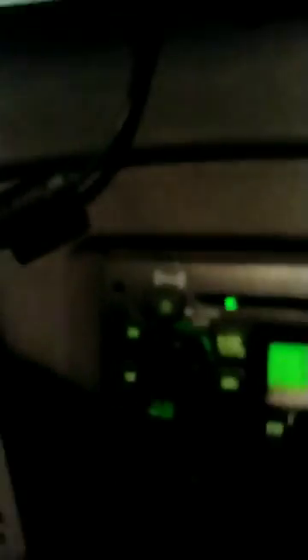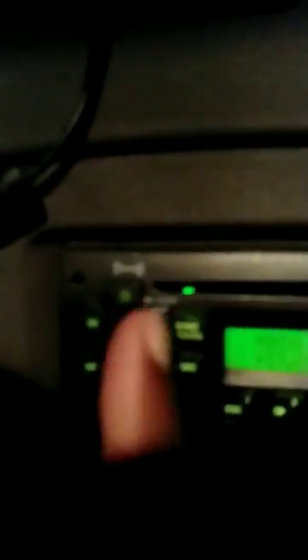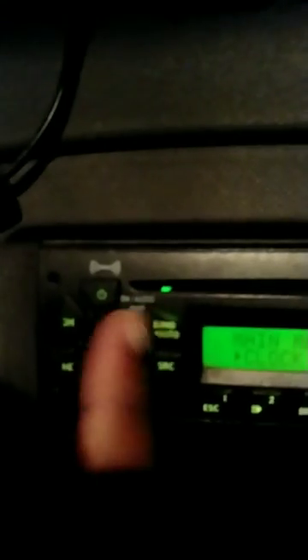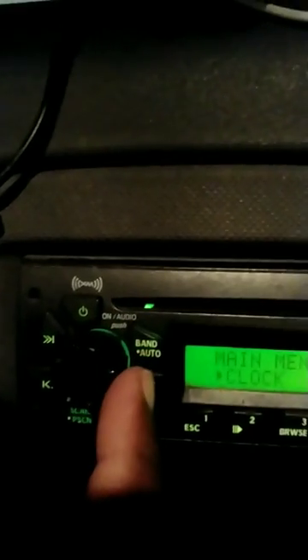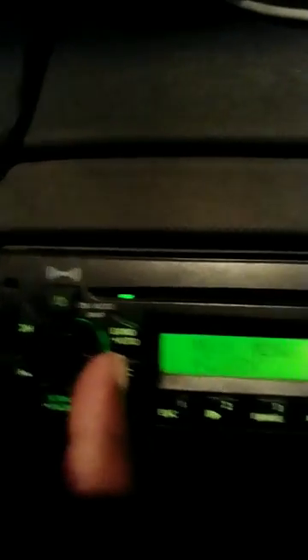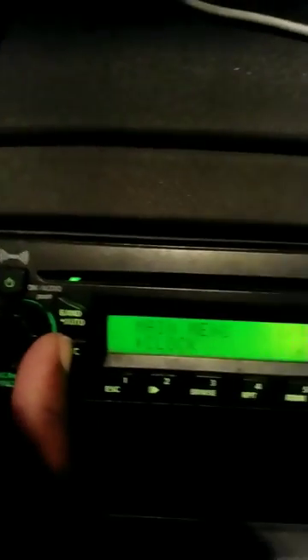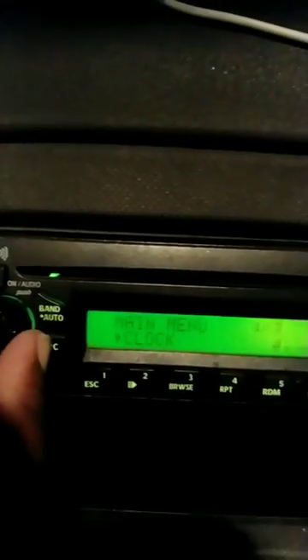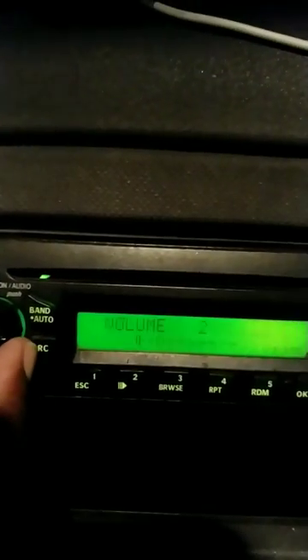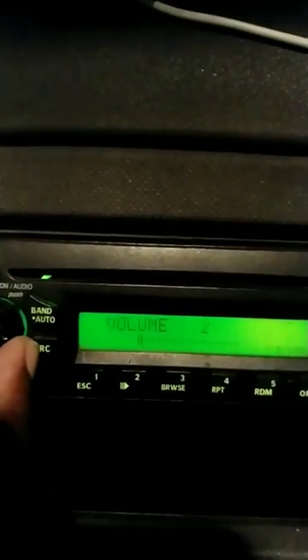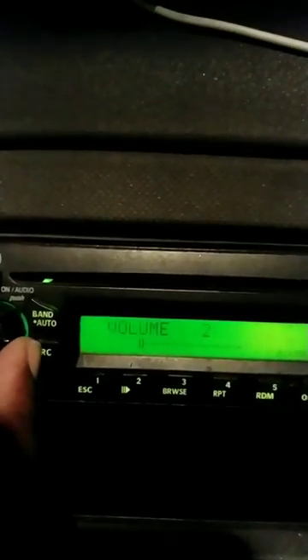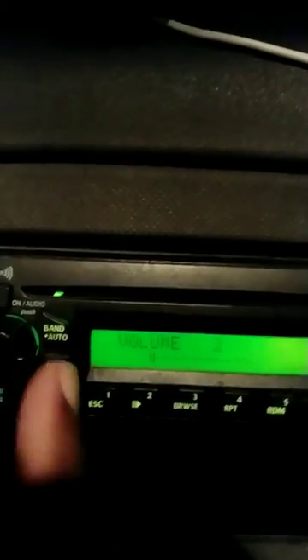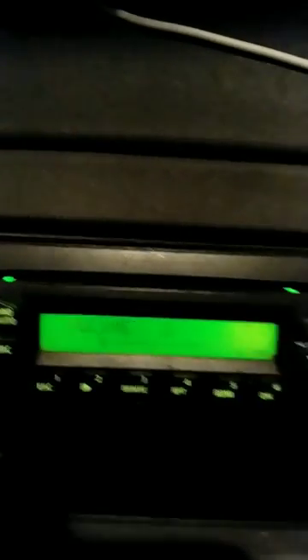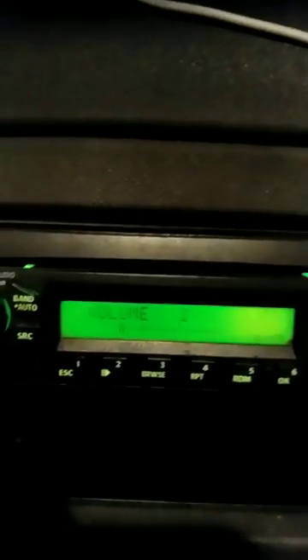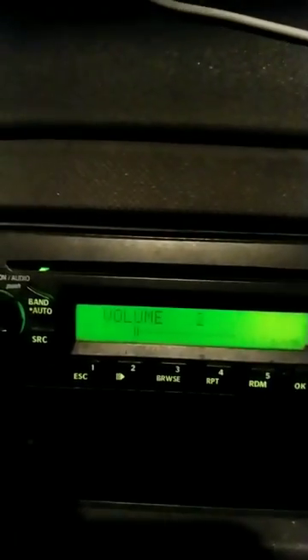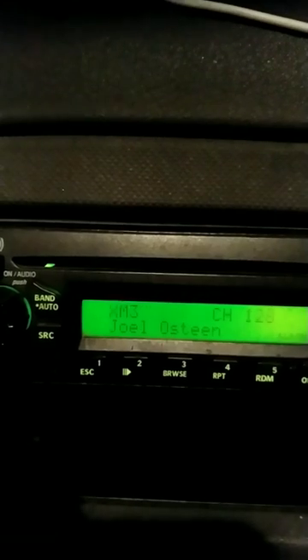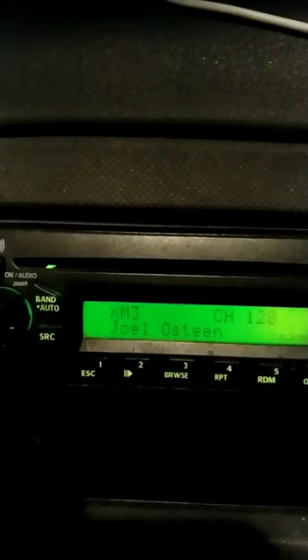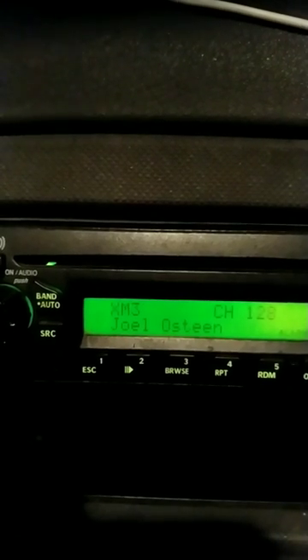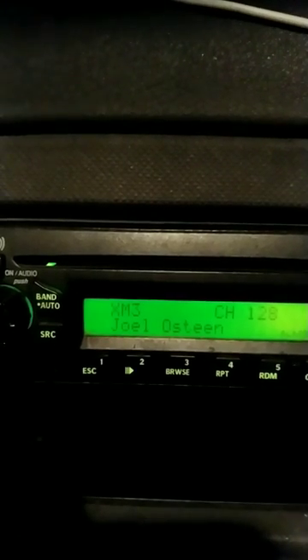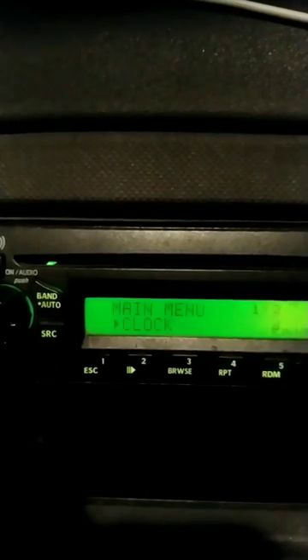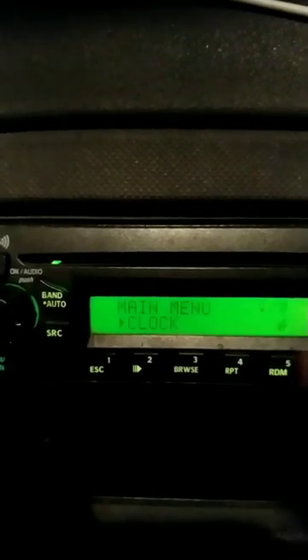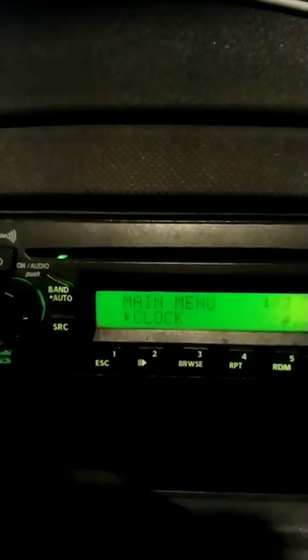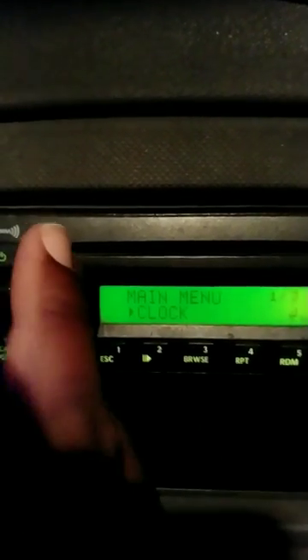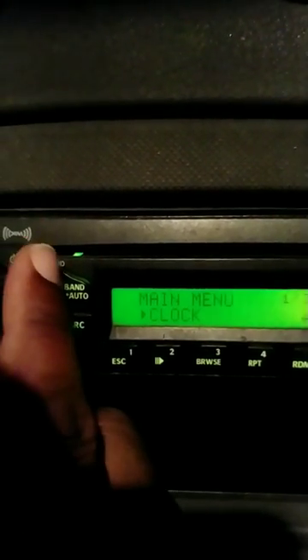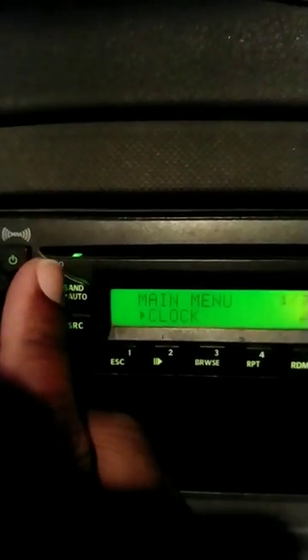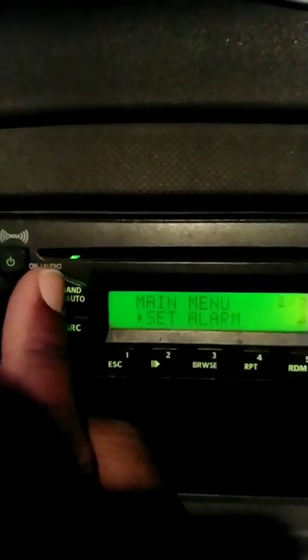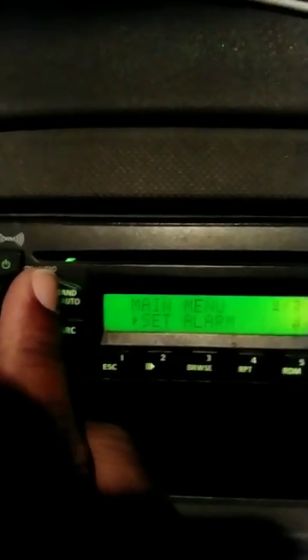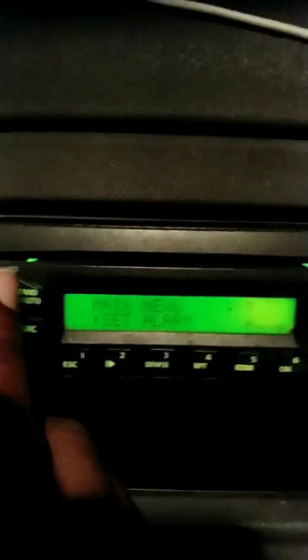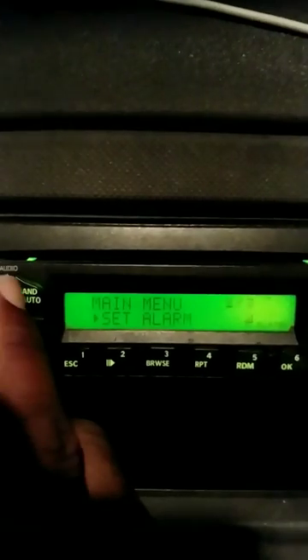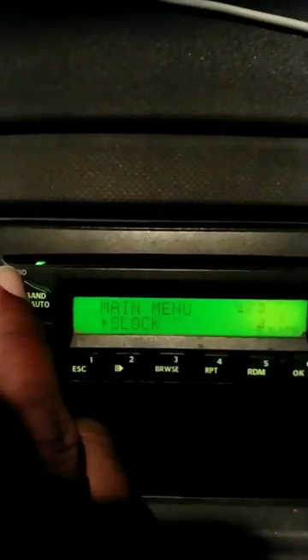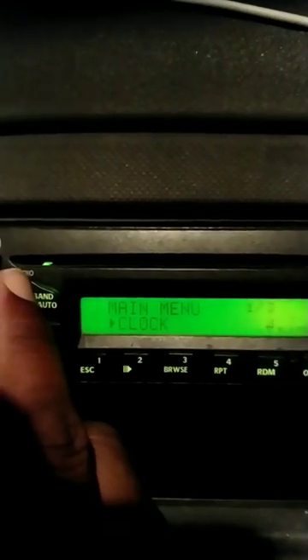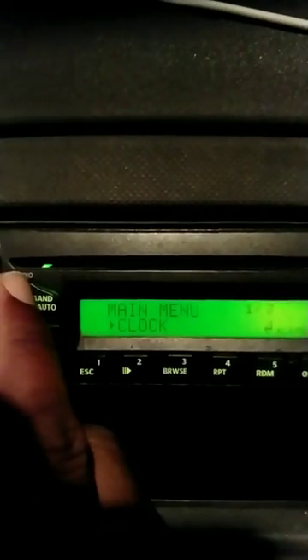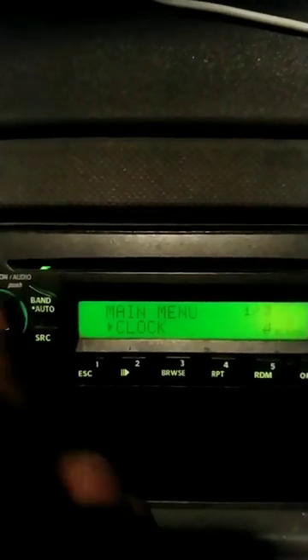You use this button, the volume button. Turn it. Let's go back — see, it says clock. You turn it if you want to set the alarm, or go back if you want to set the clock.